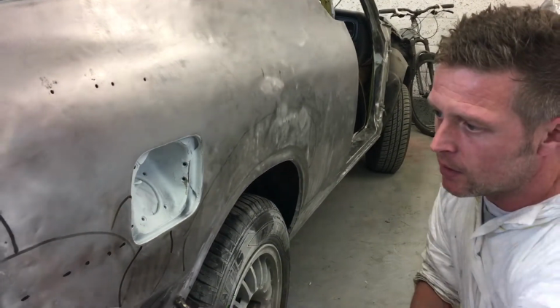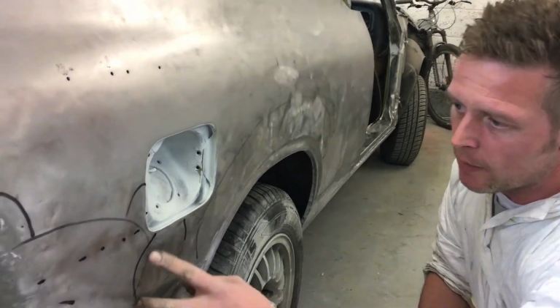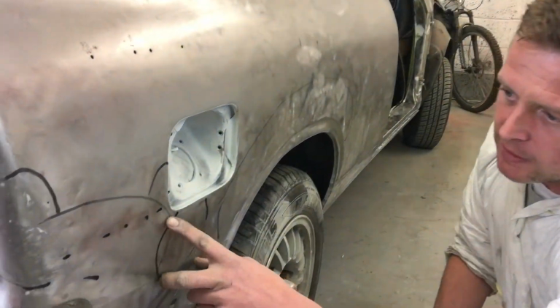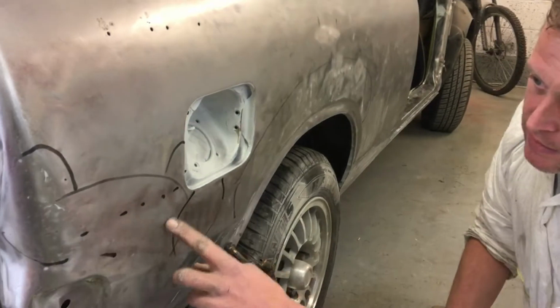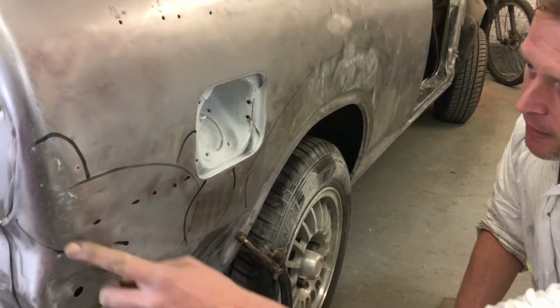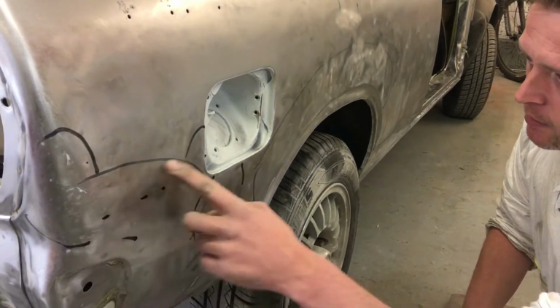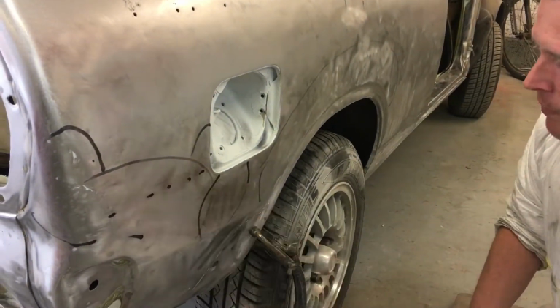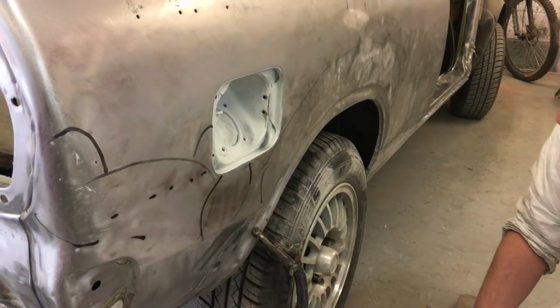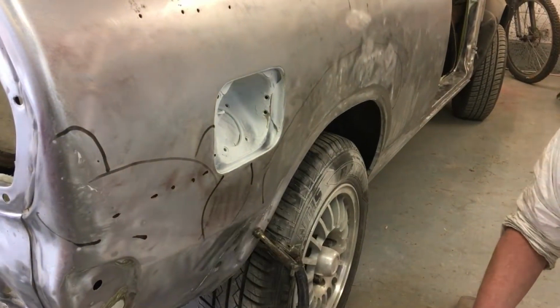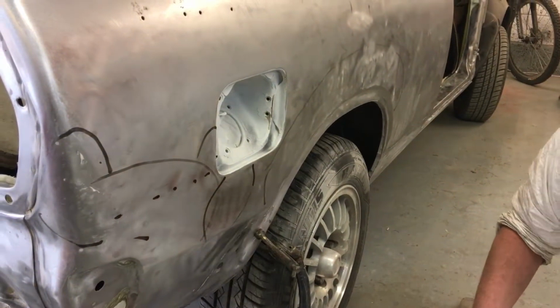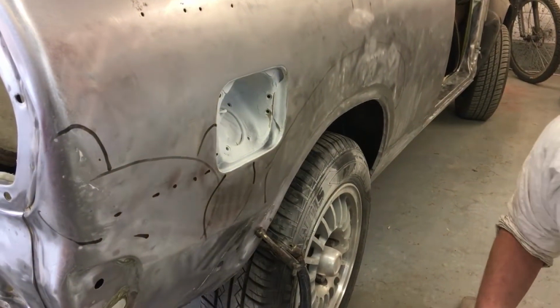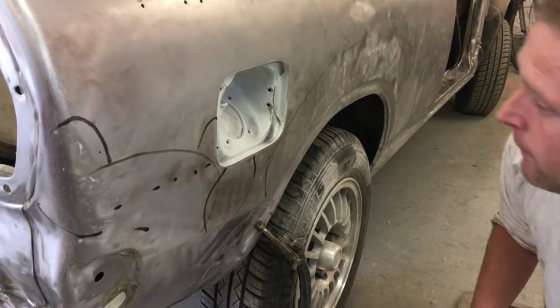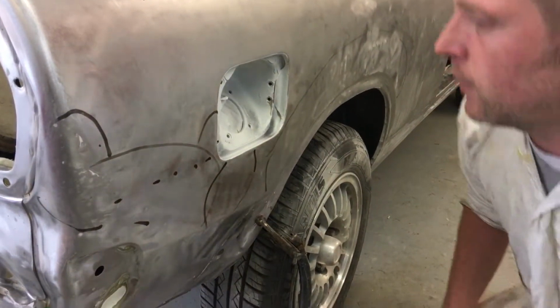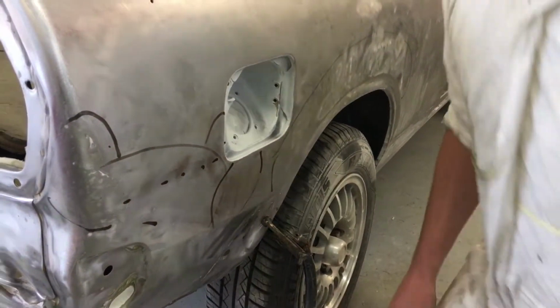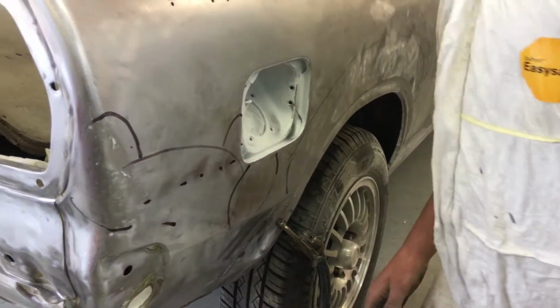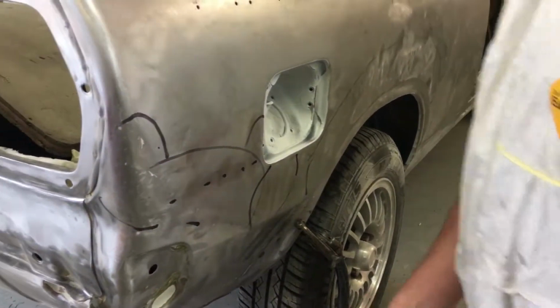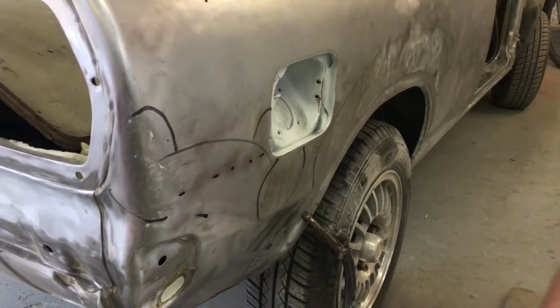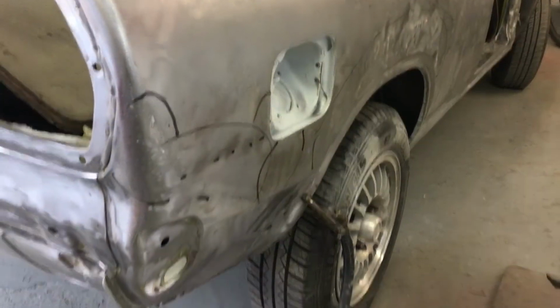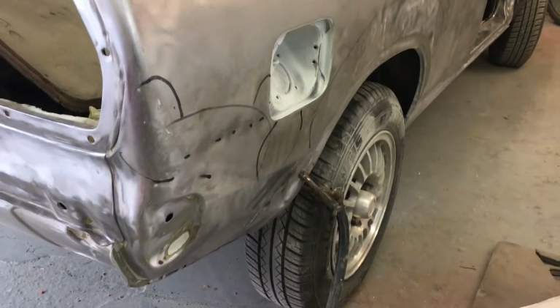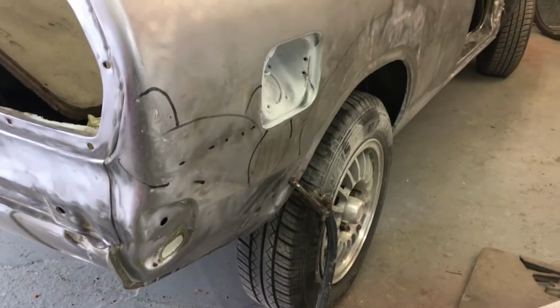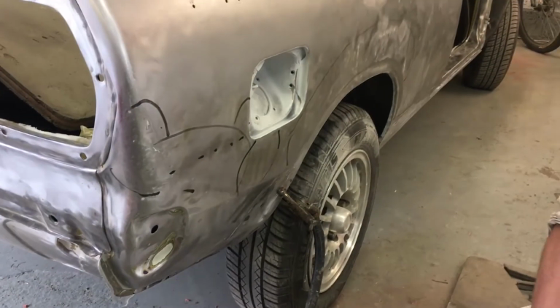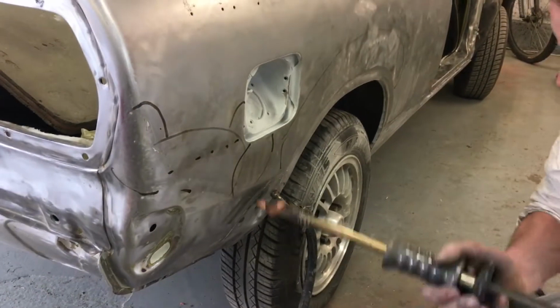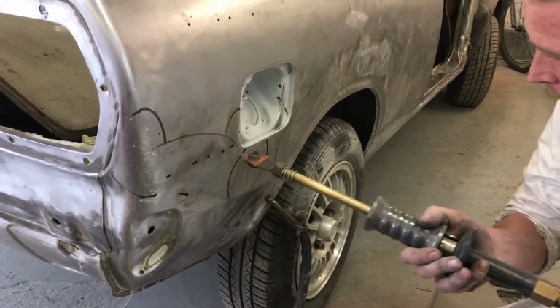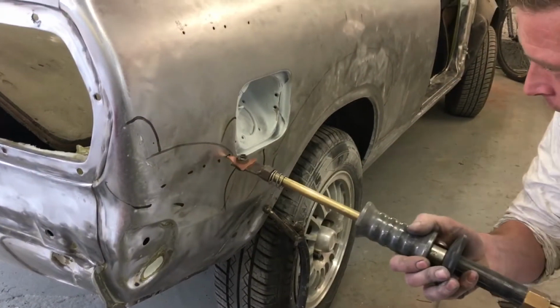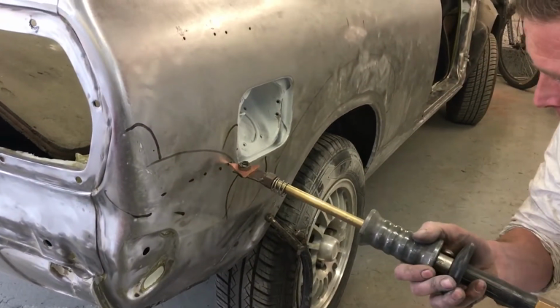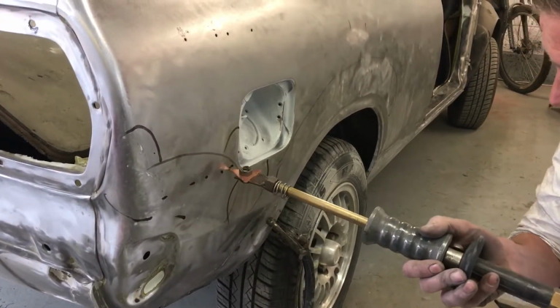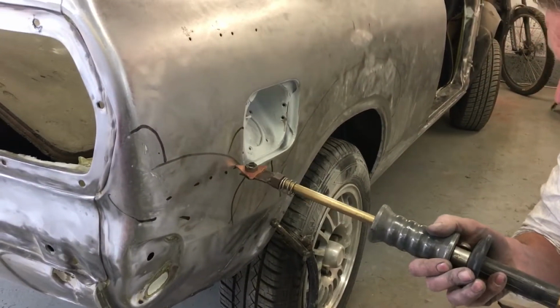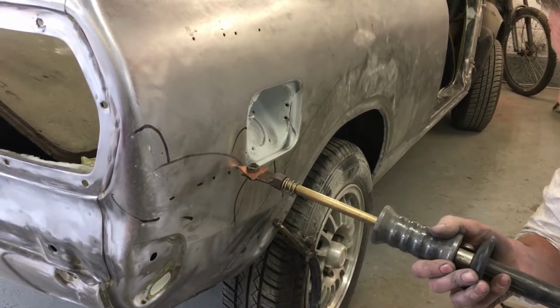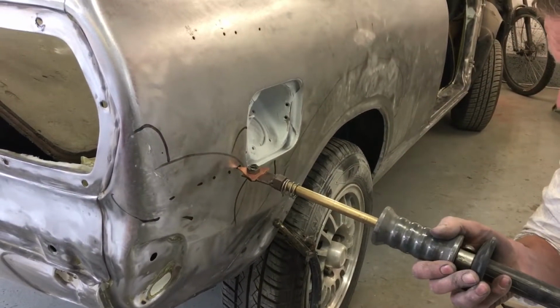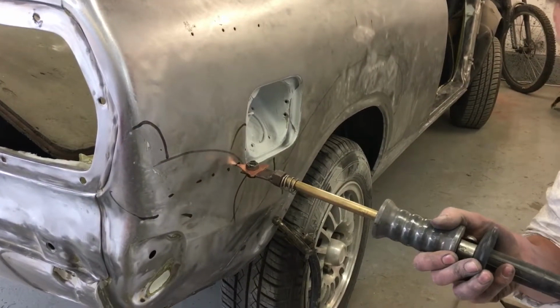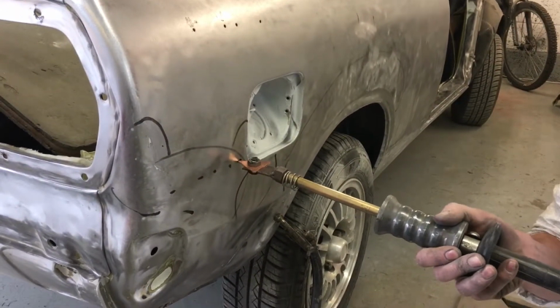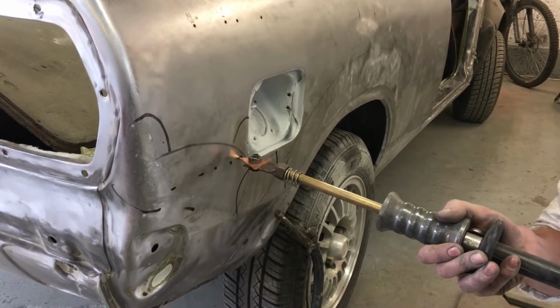Just going to go over to this area here — there are quite a few low spots. Going on with the weld-on puller, and we're just going to lift these out so you can see what sort of thing I have to do.